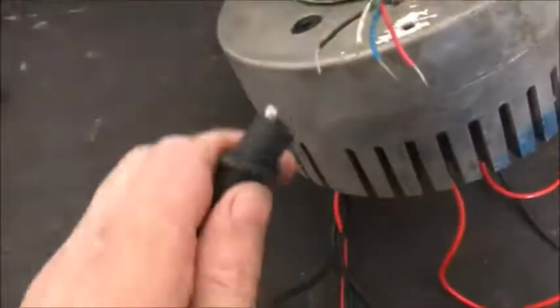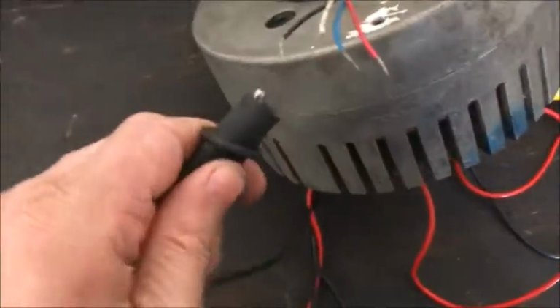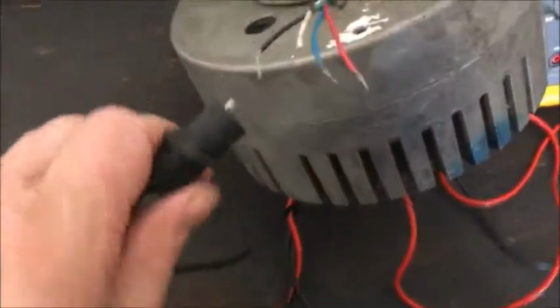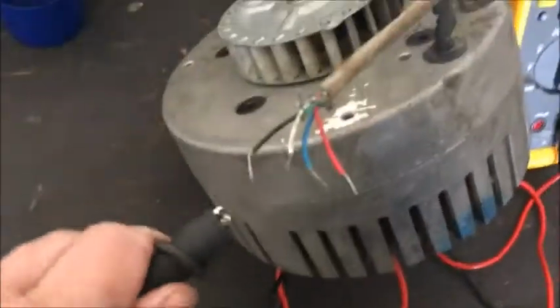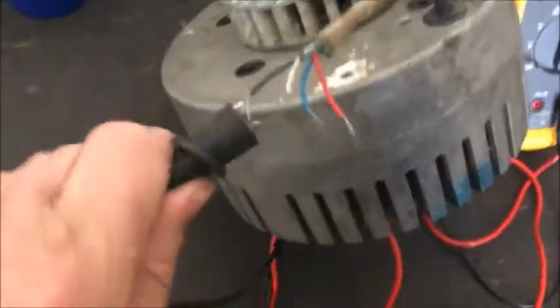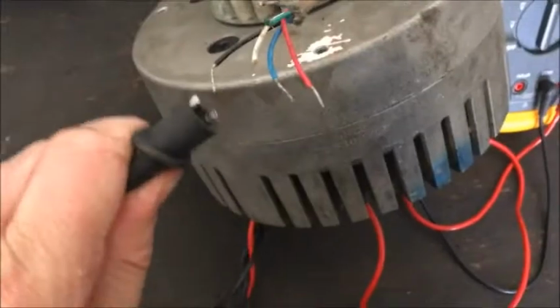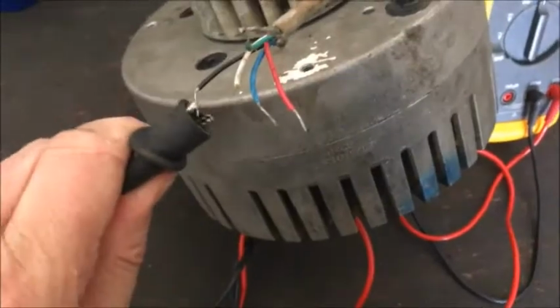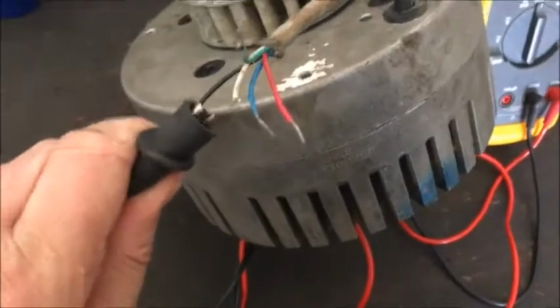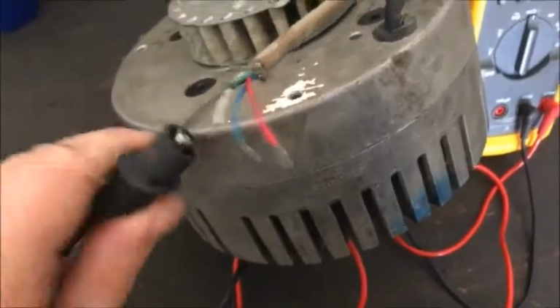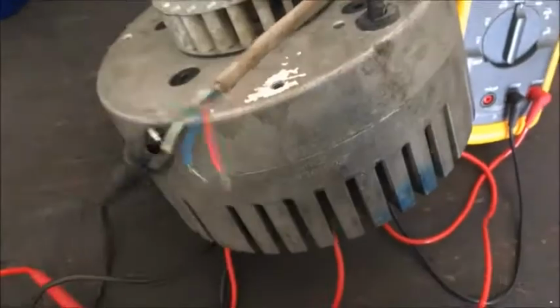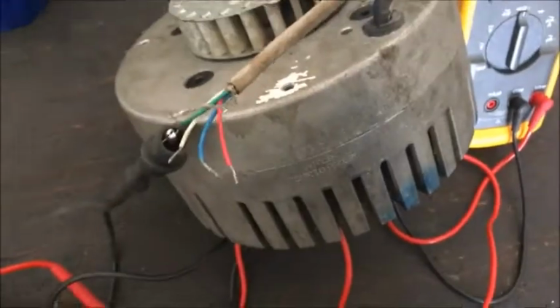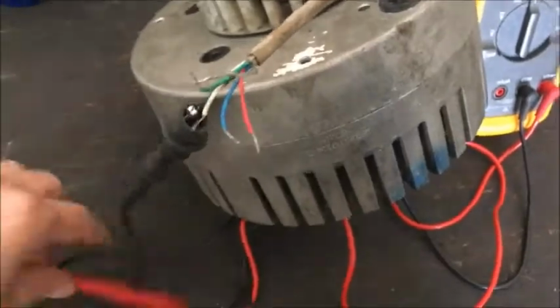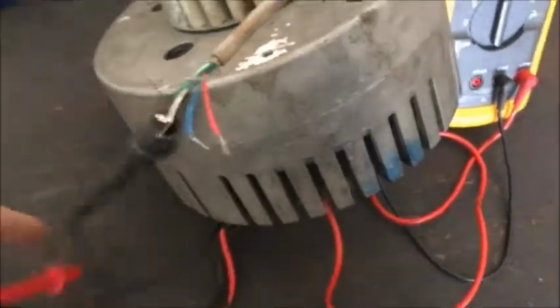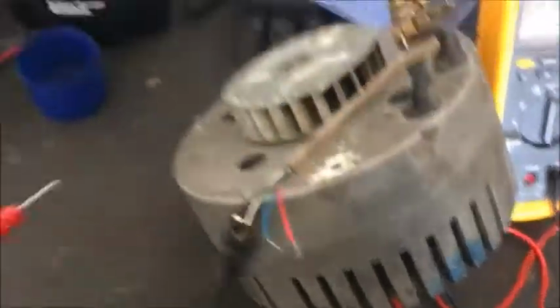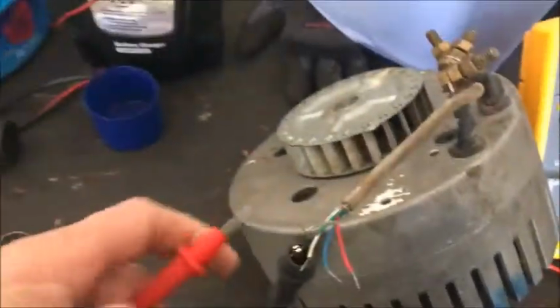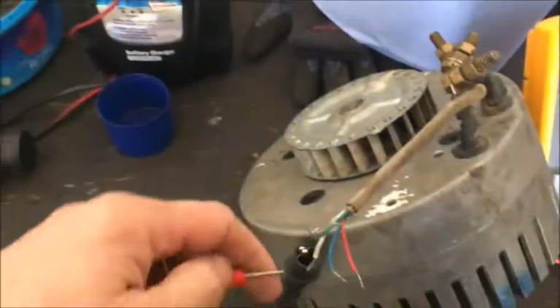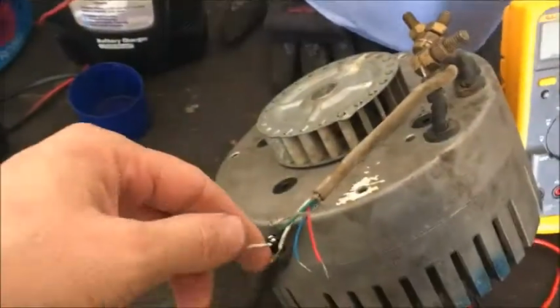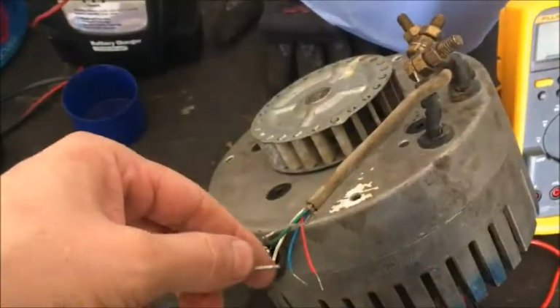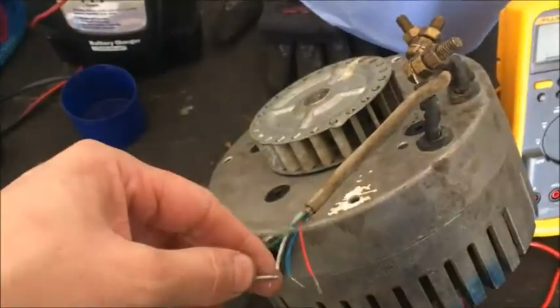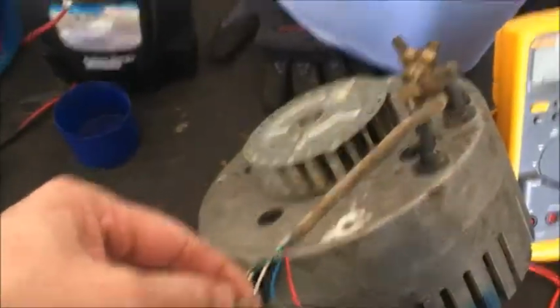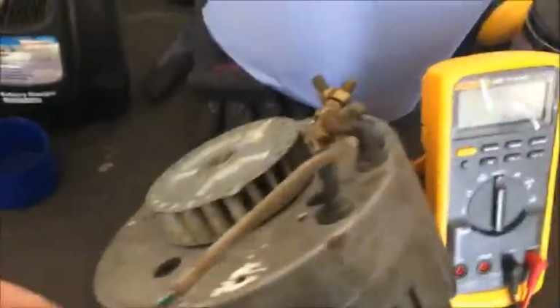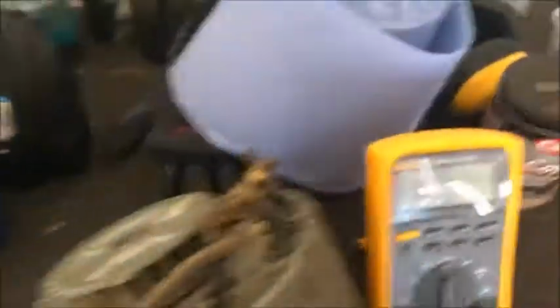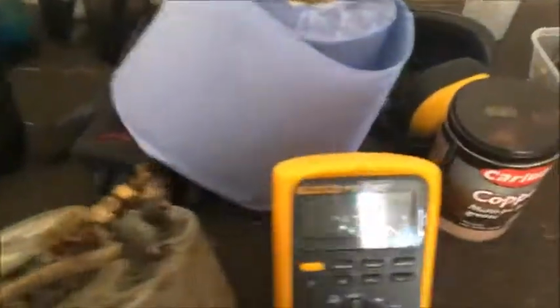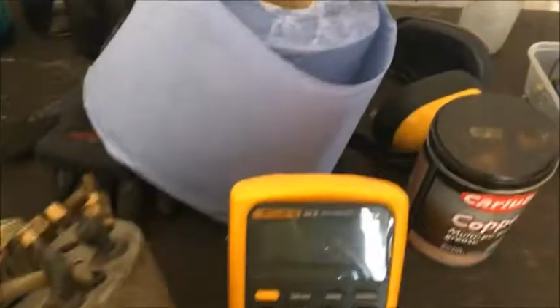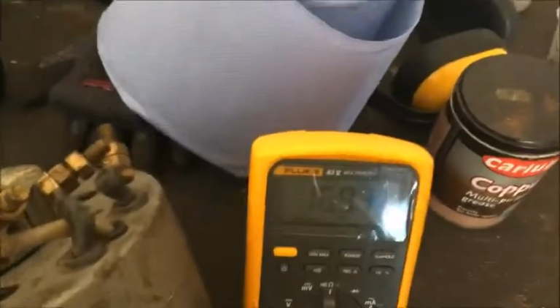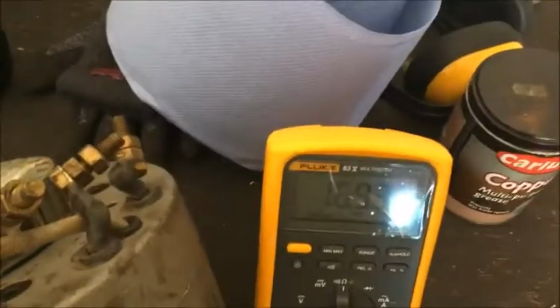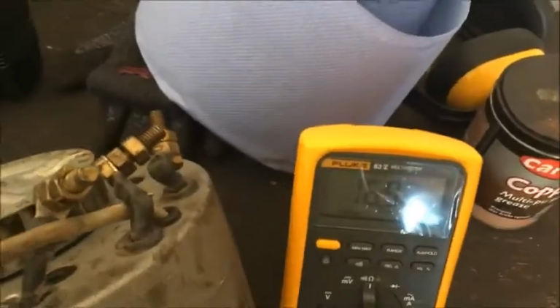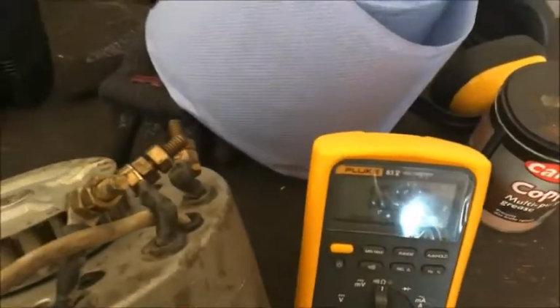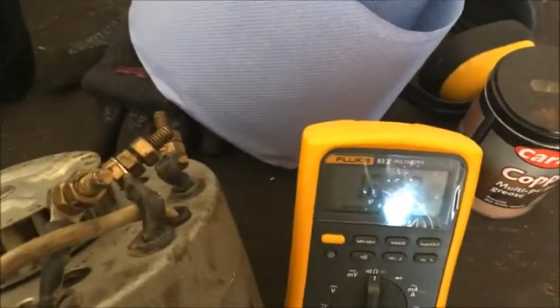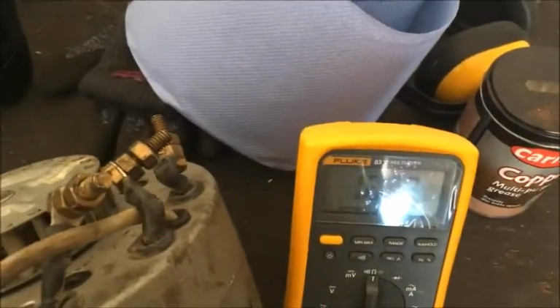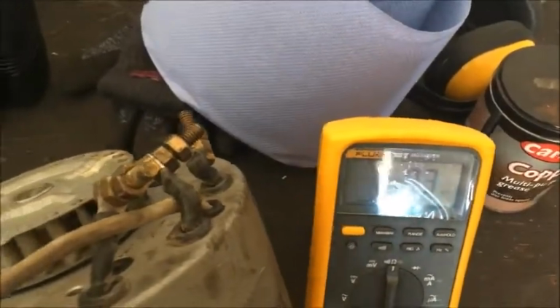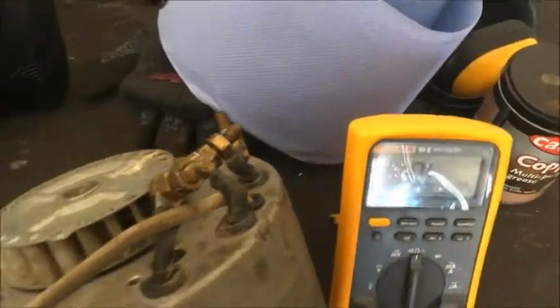If you put that to the black wire, you seem to get a reading on these three — 16 kilohms.